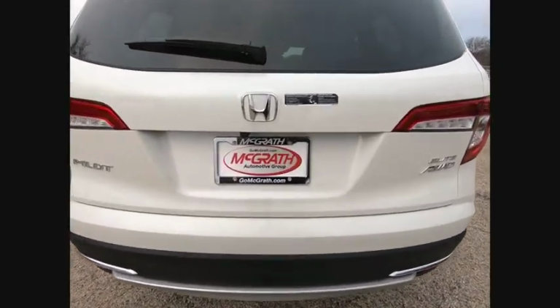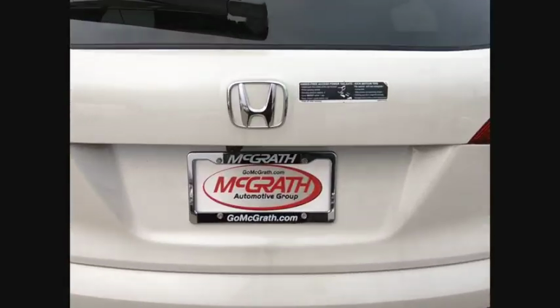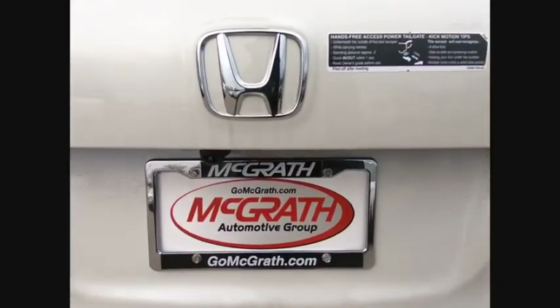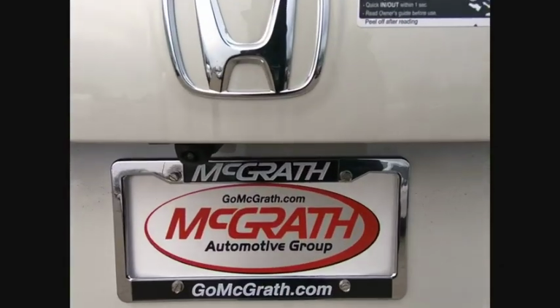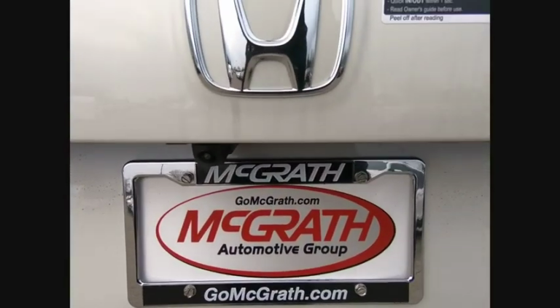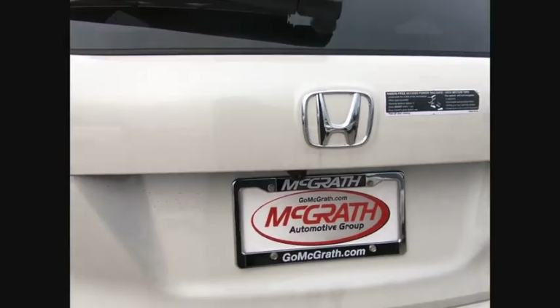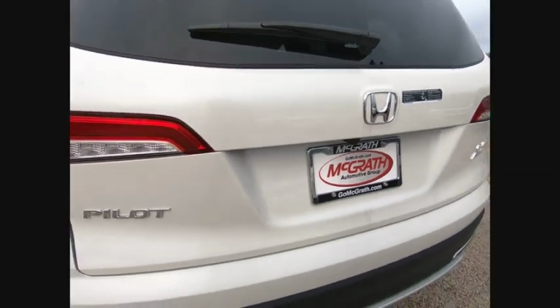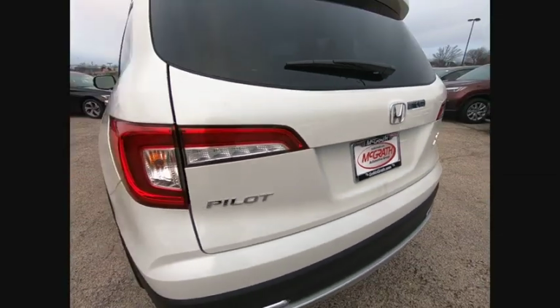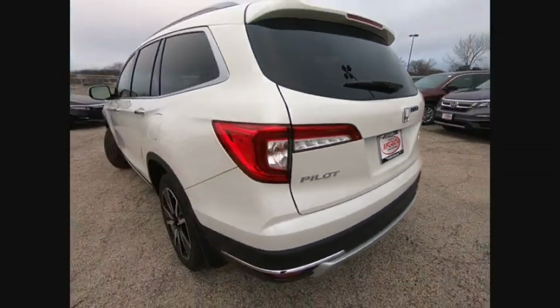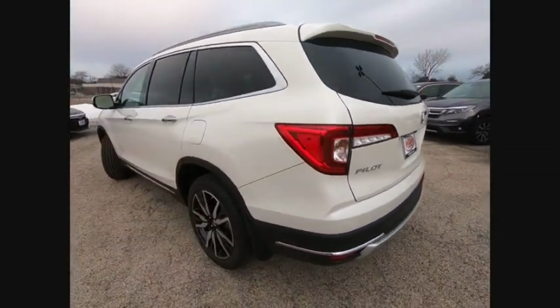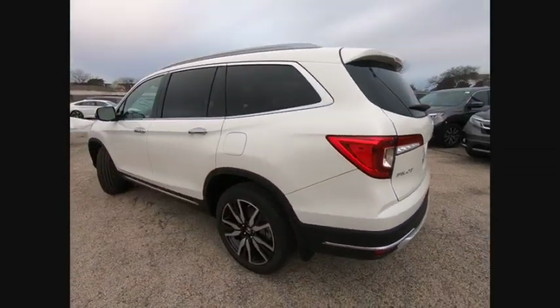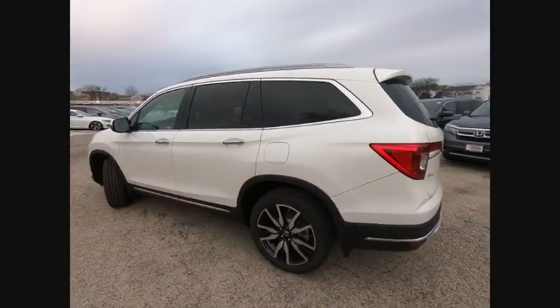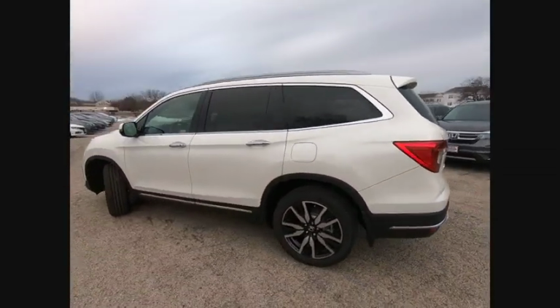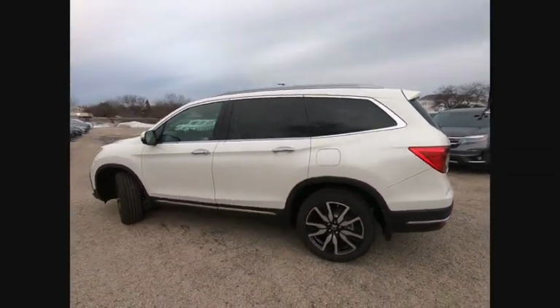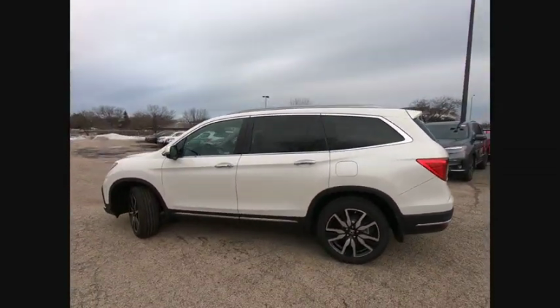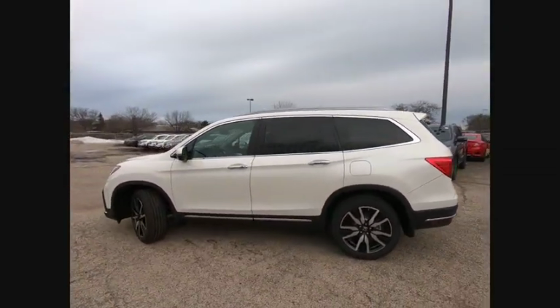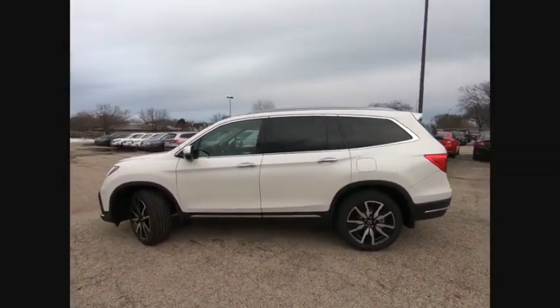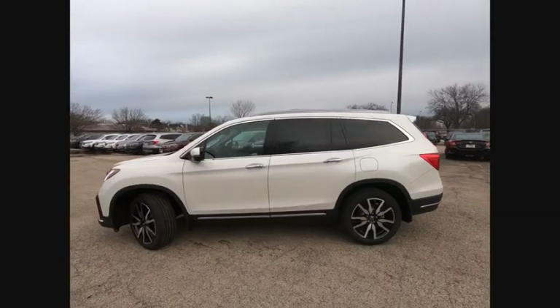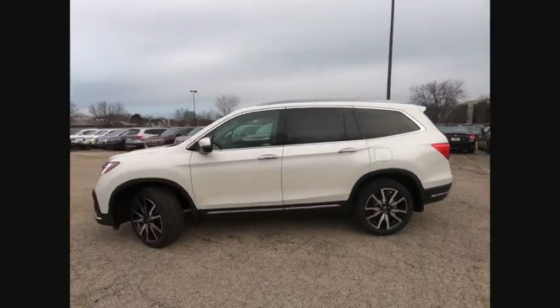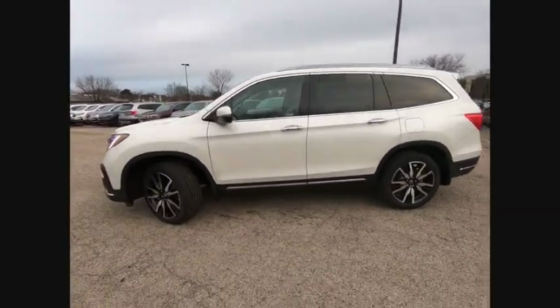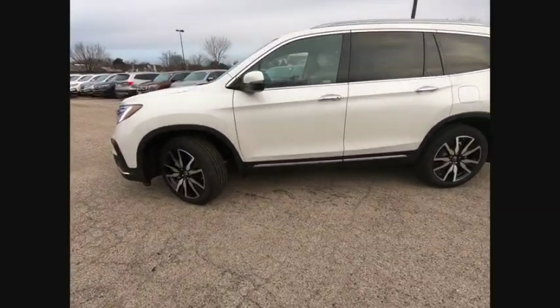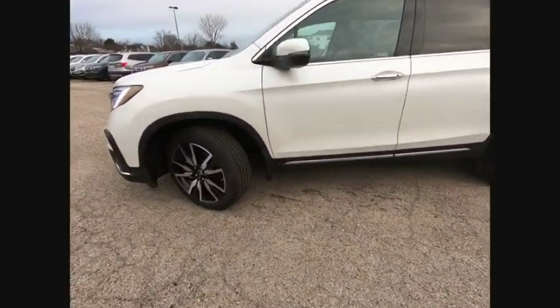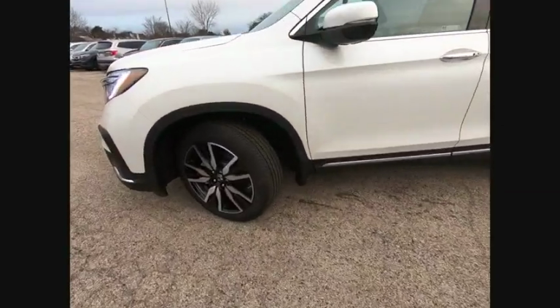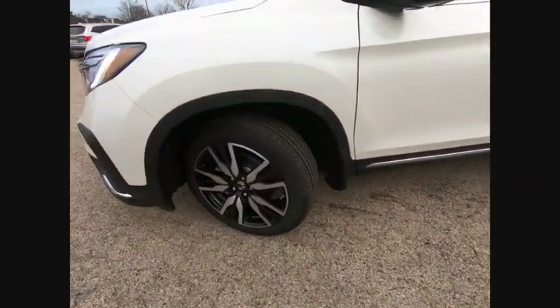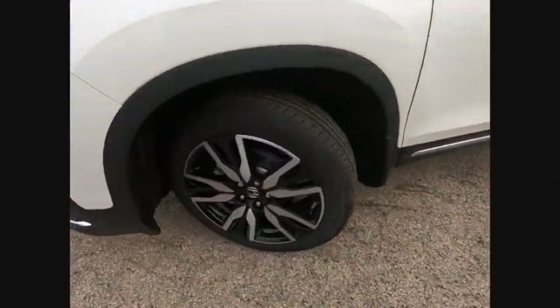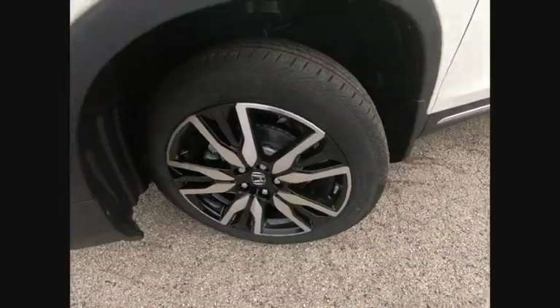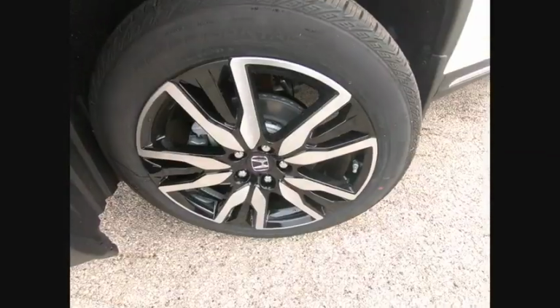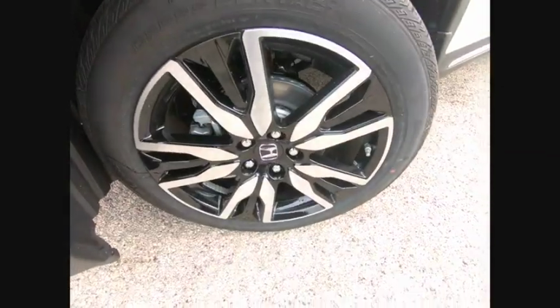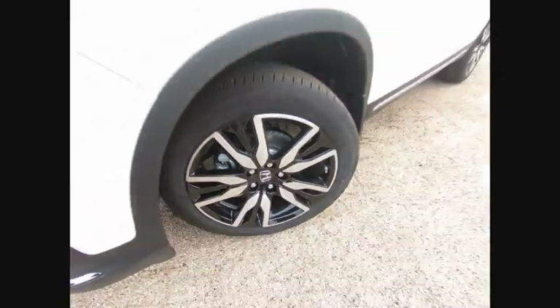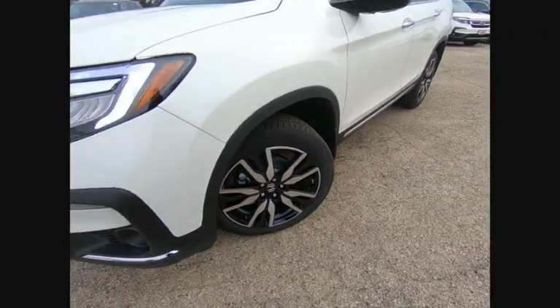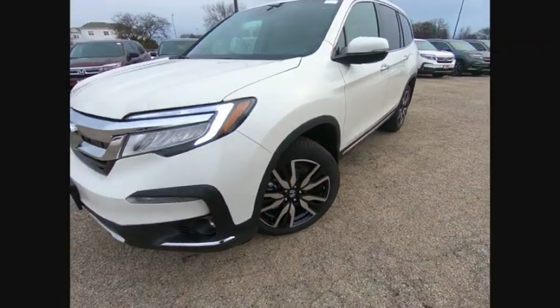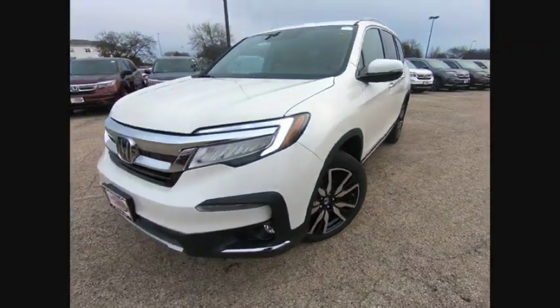Here are some of this vehicle's great options: Backup Camera, Power Lift Gate, Keyless Entry, Remote Engine Start, Navigation System, Traction Control, Stability Control, Lane Departure Warning, All-Wheel Drive, and Power Passenger Seat.